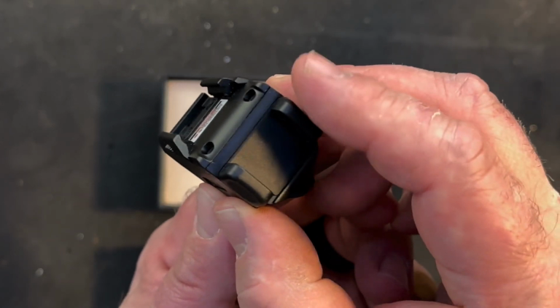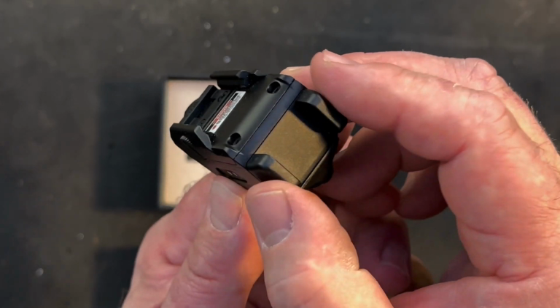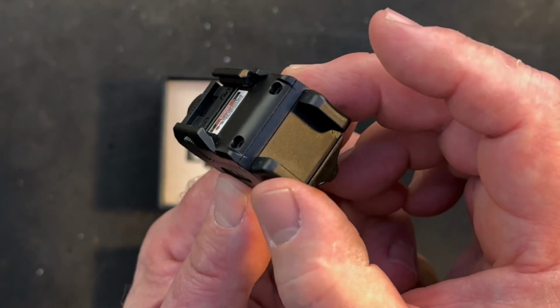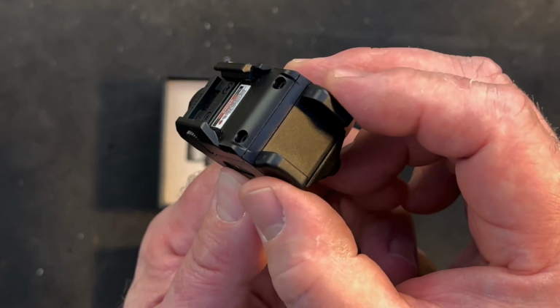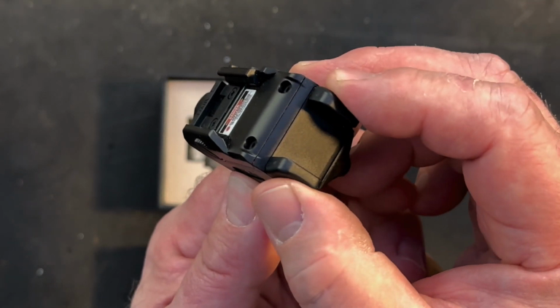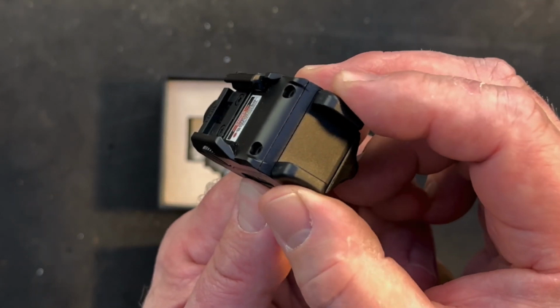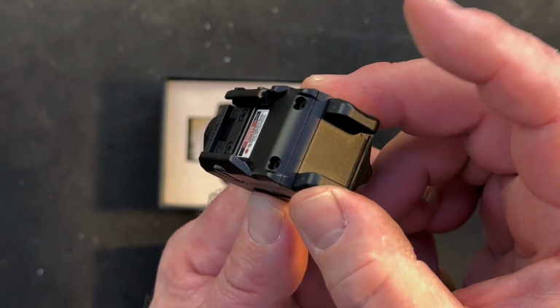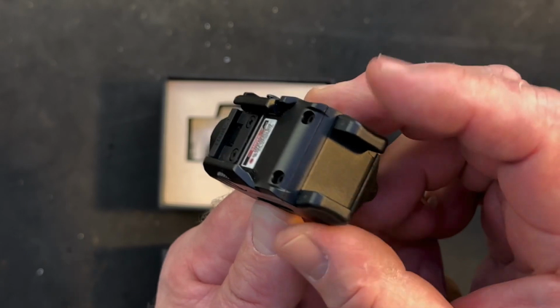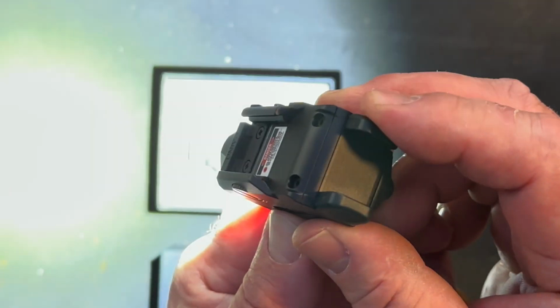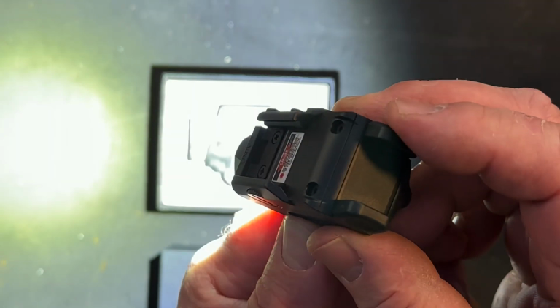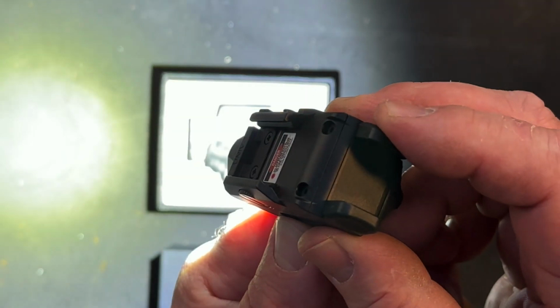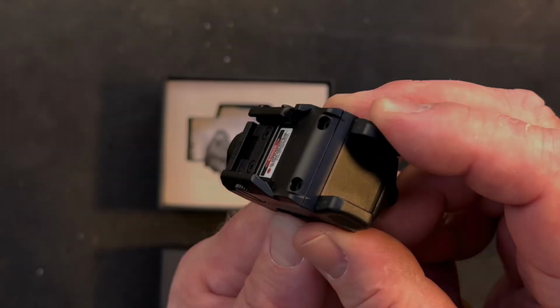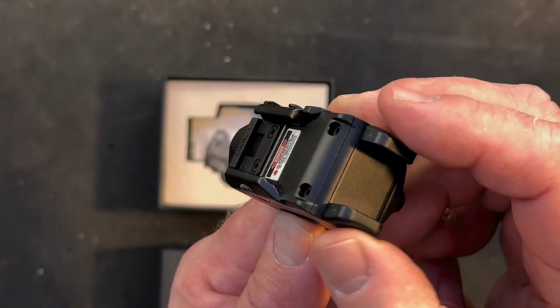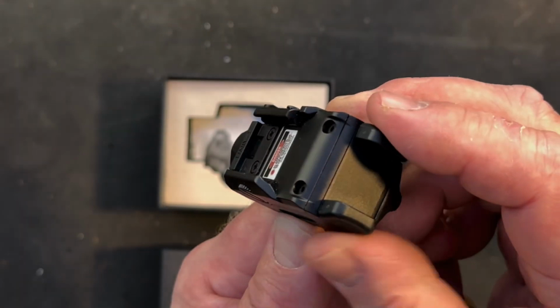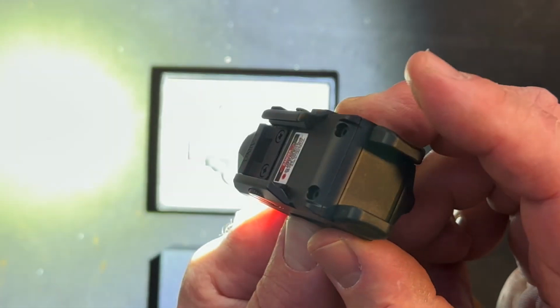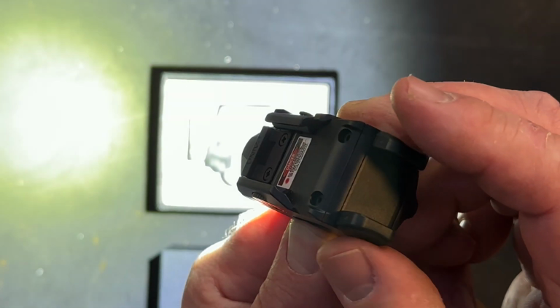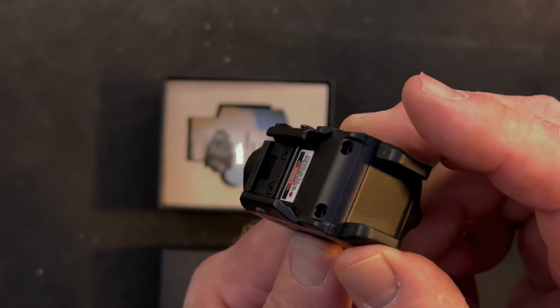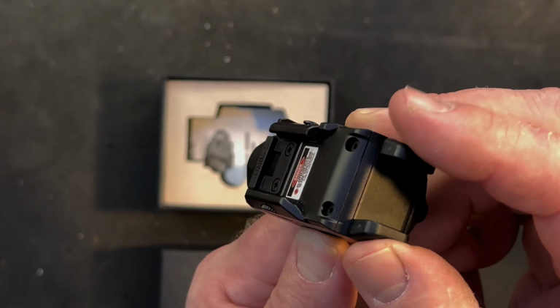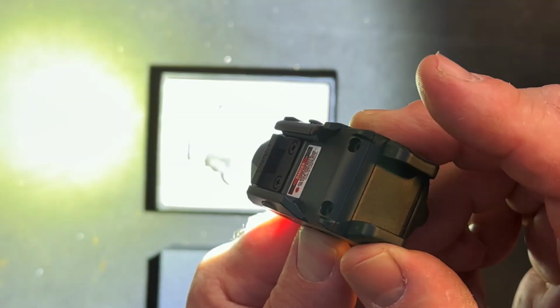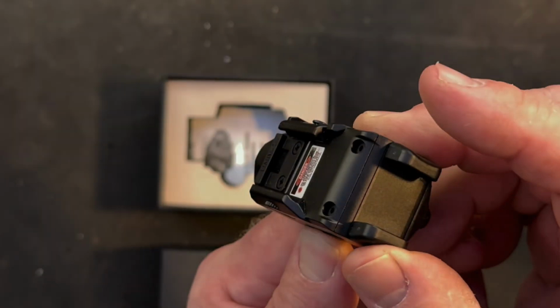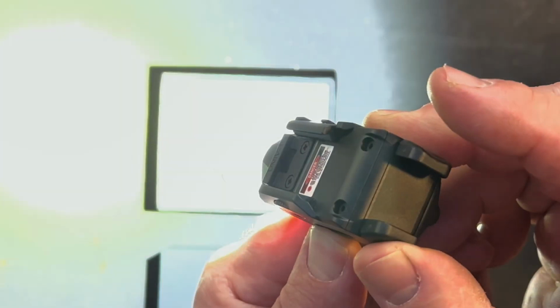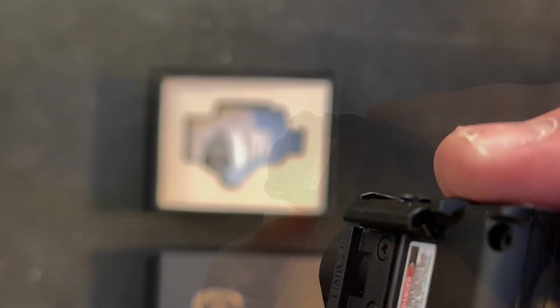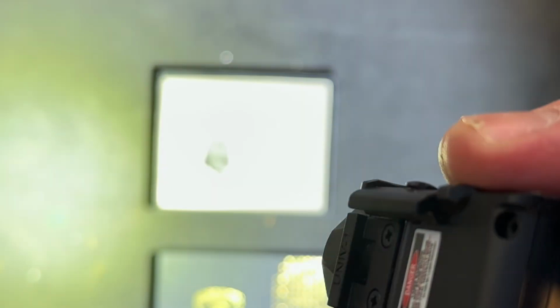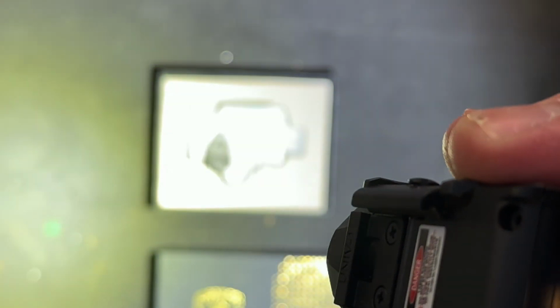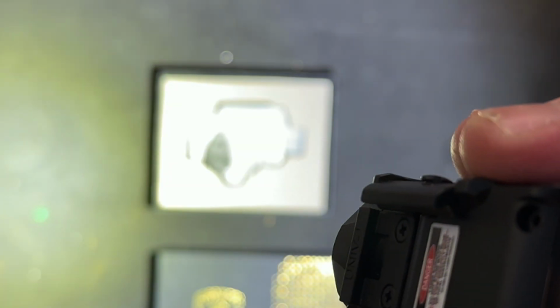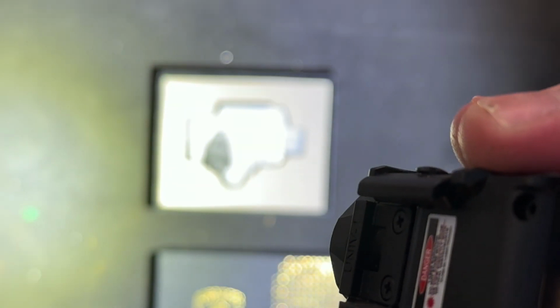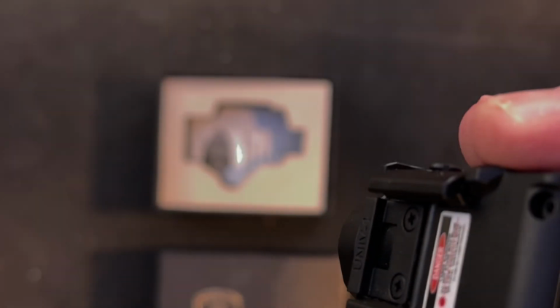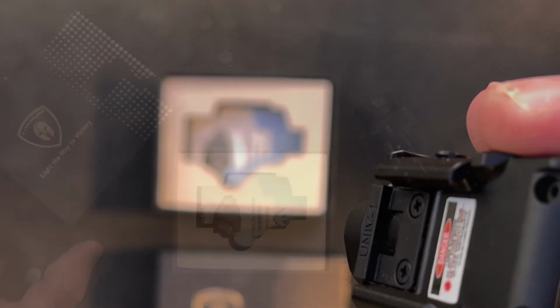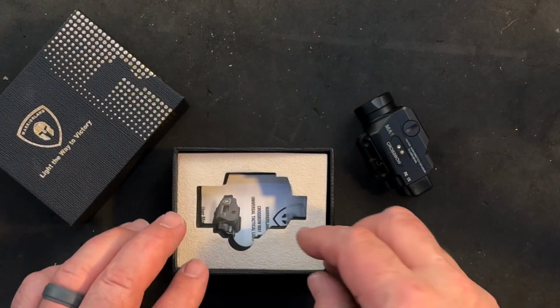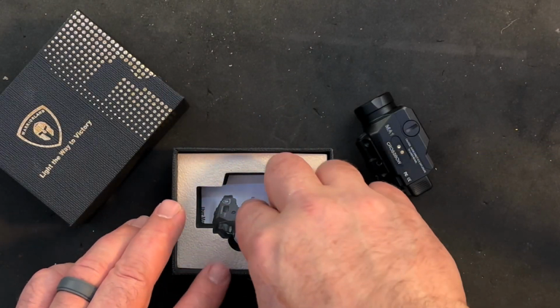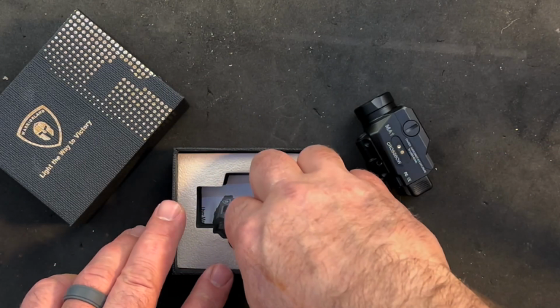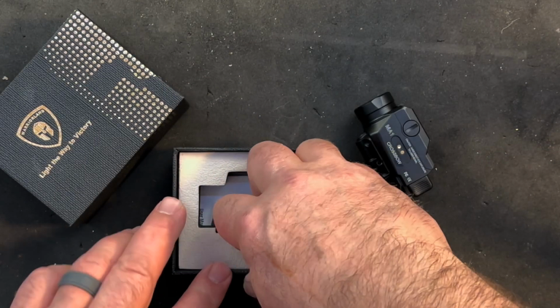Conveniently, it has ambidextrous controls that are easily reached just in front of the trigger guard once assembled. It also has a green laser with windage and elevation adjustment, should you choose to use that when you are unable to see your fixed sights.